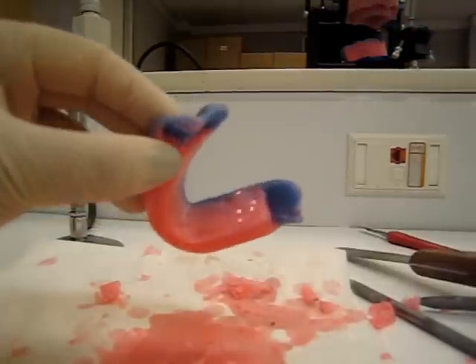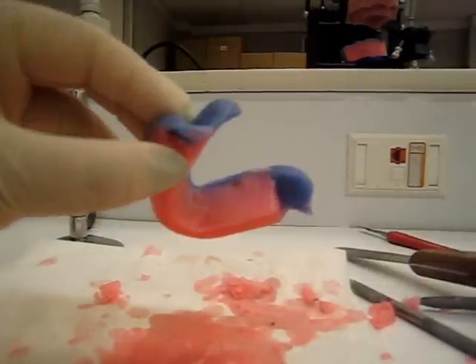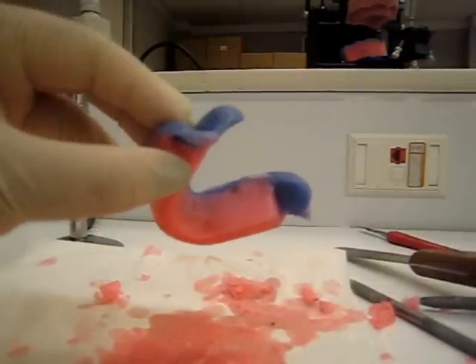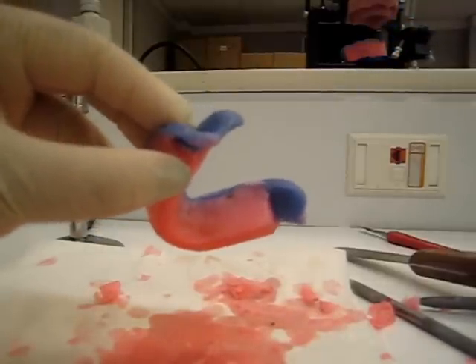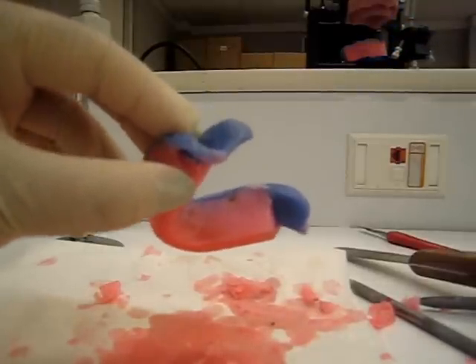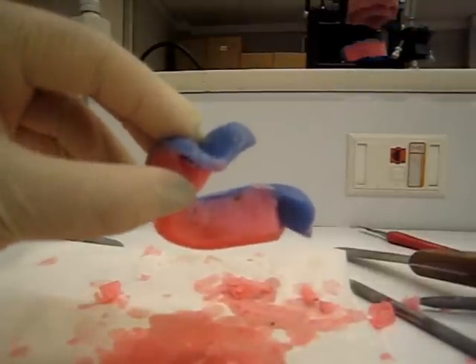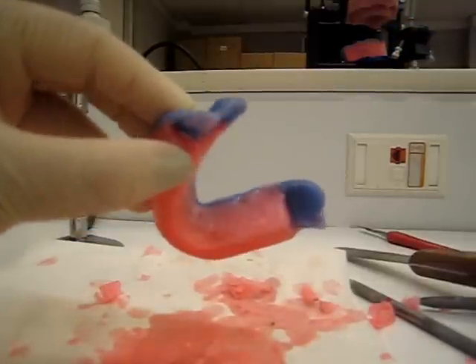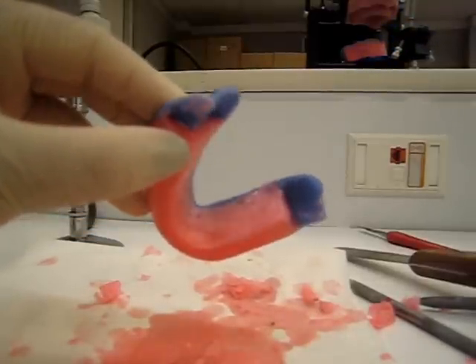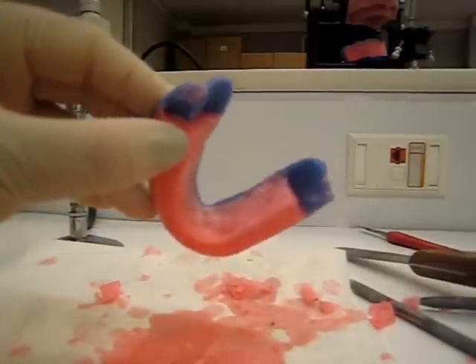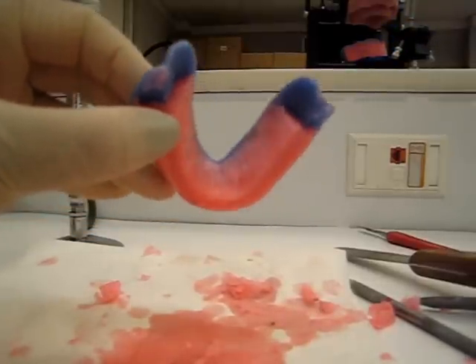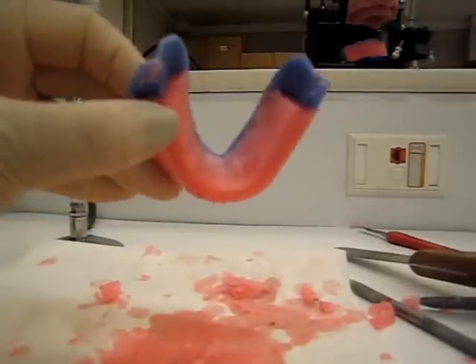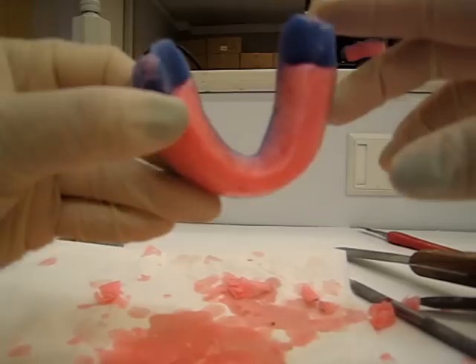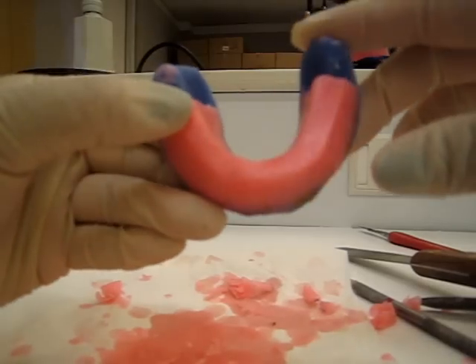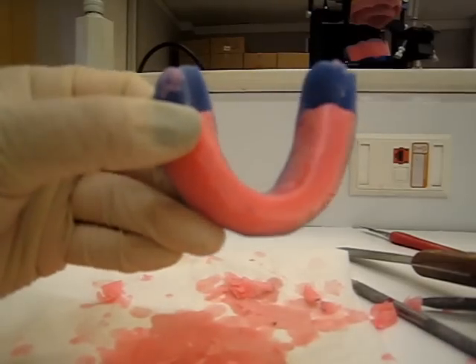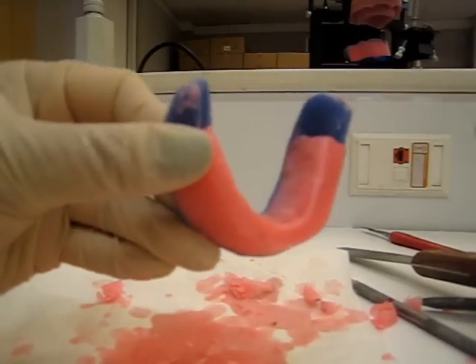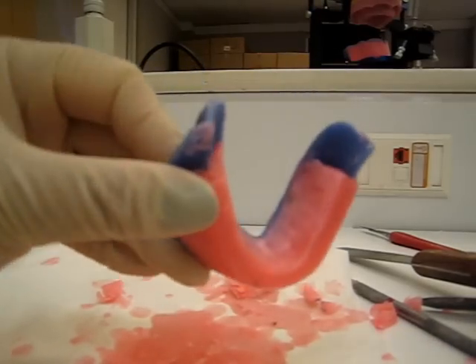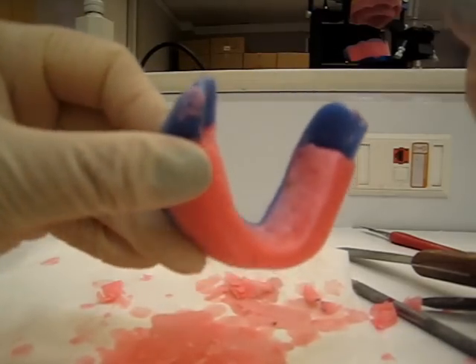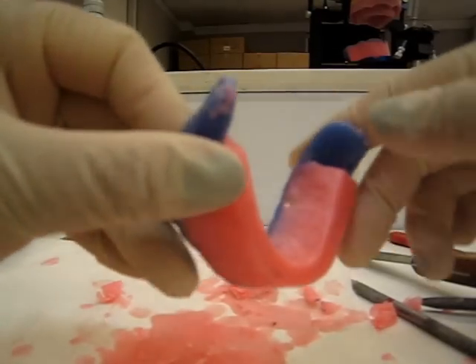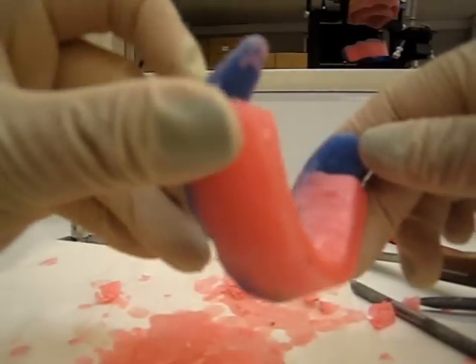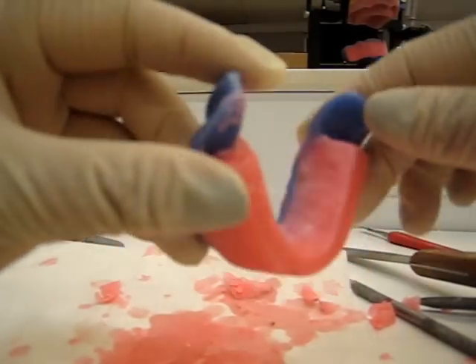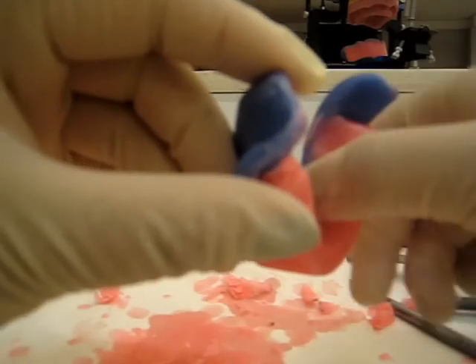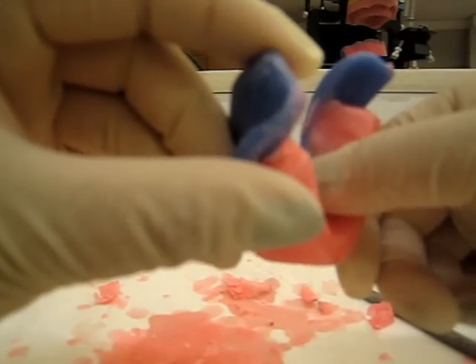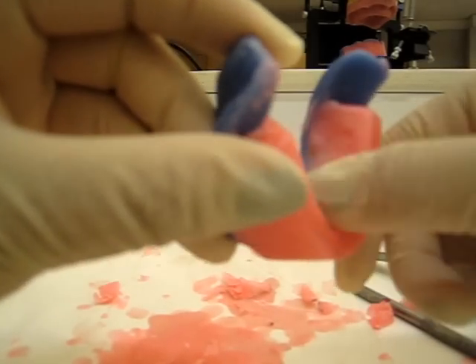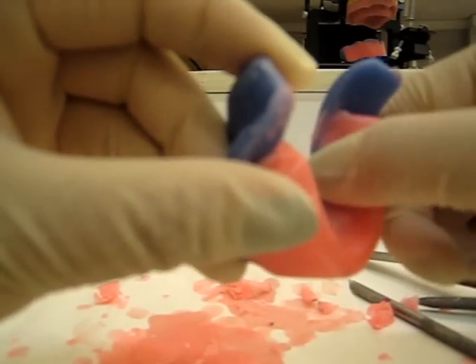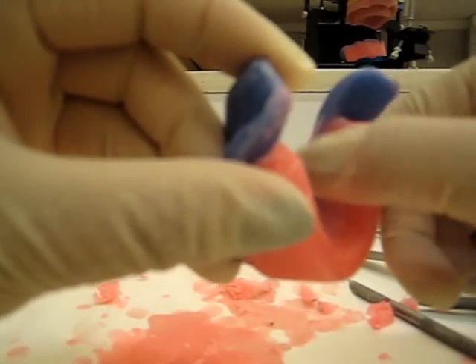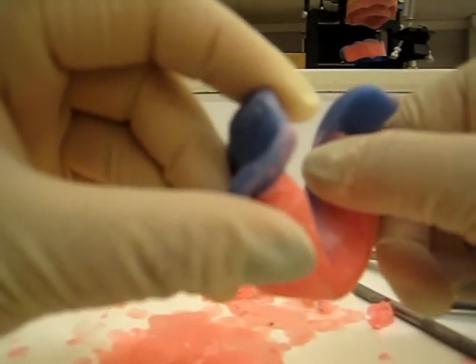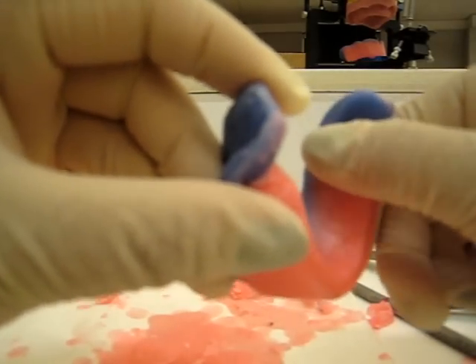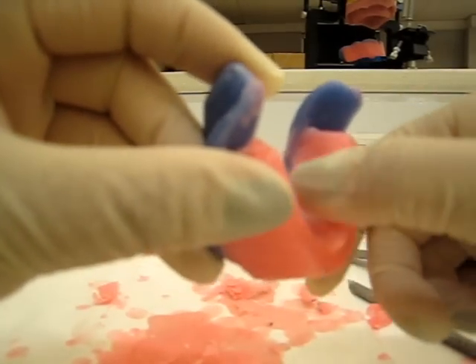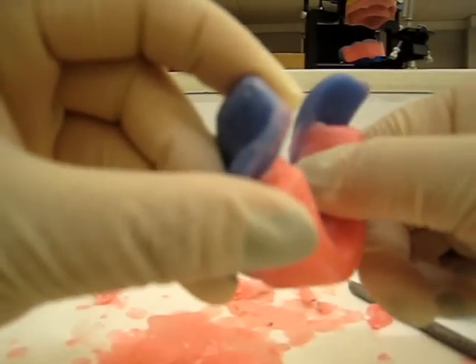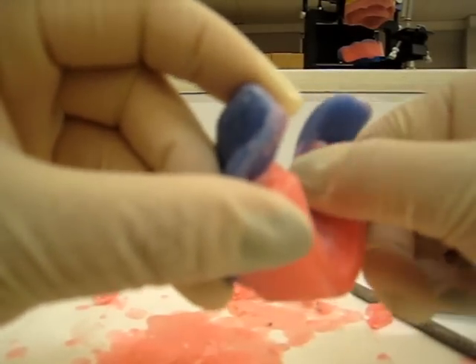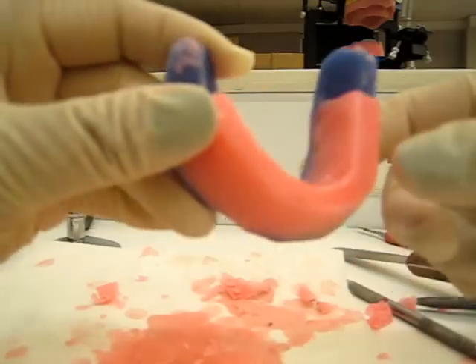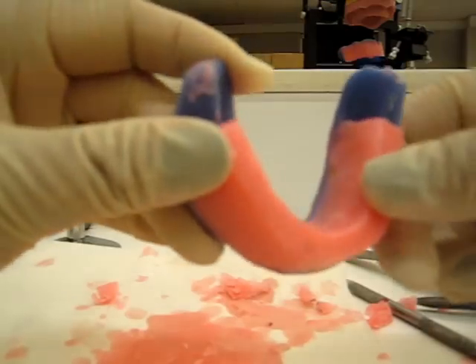So nice and smooth, okay? If you're scared of using the torch, don't use it, okay? Just be careful. So you can go back and smooth it some.